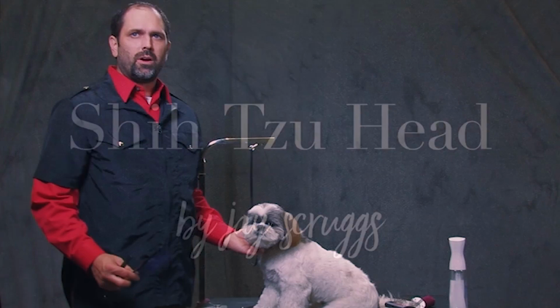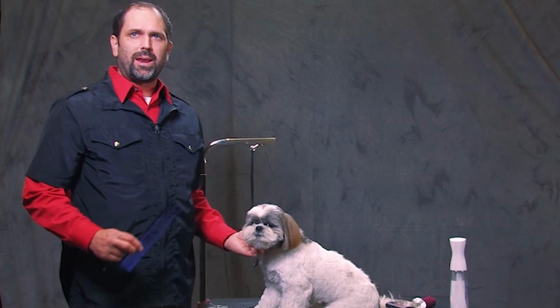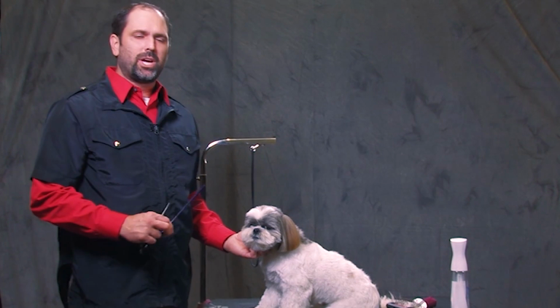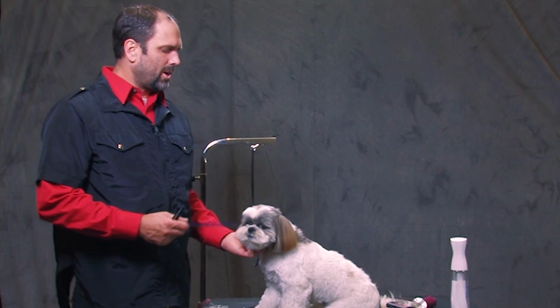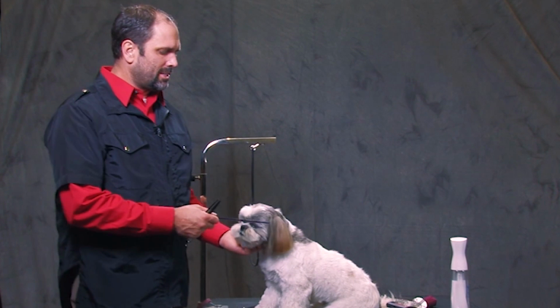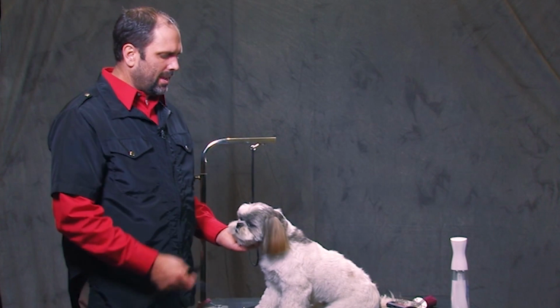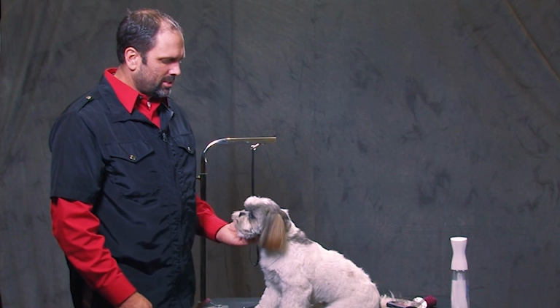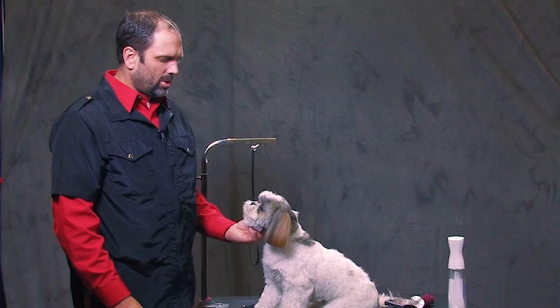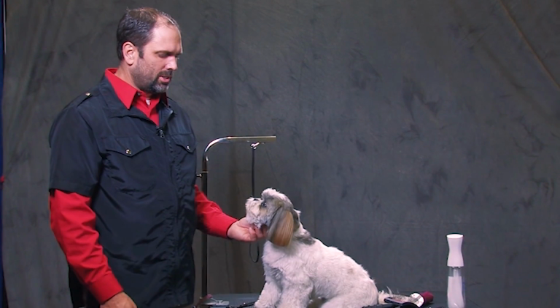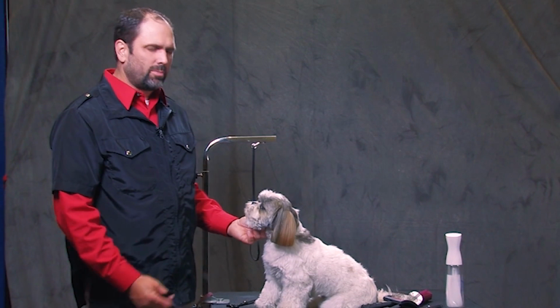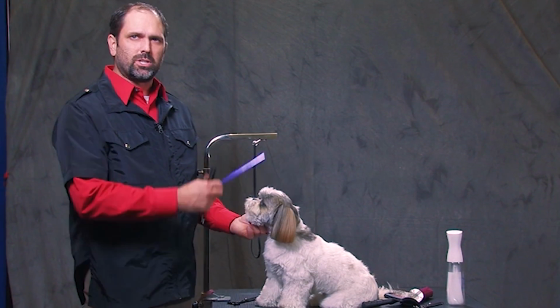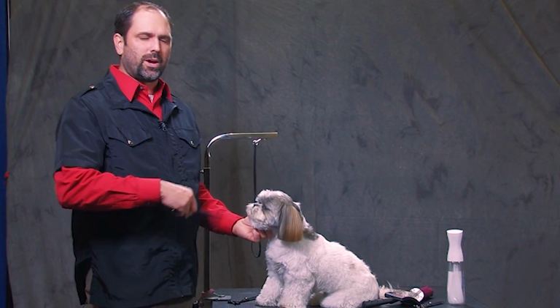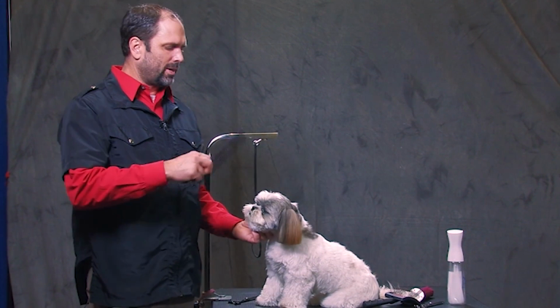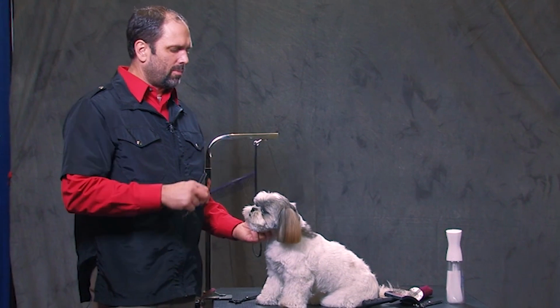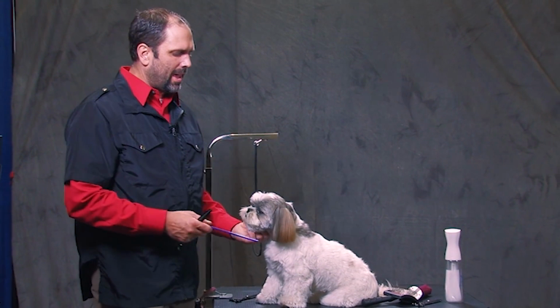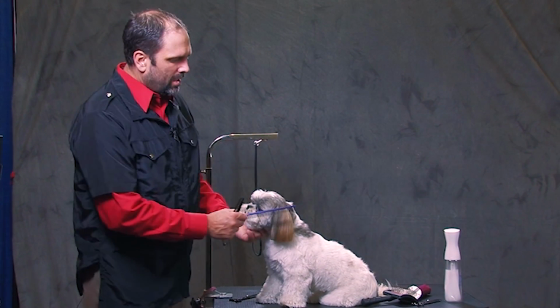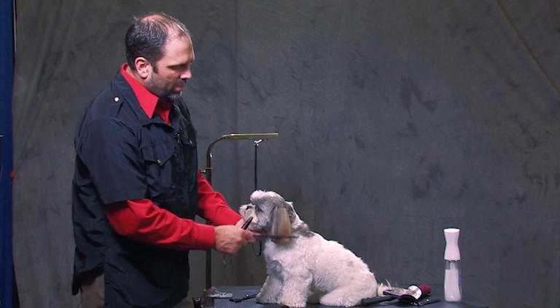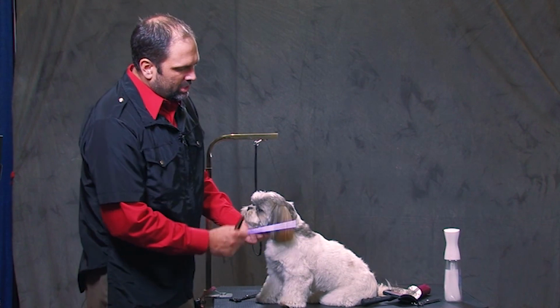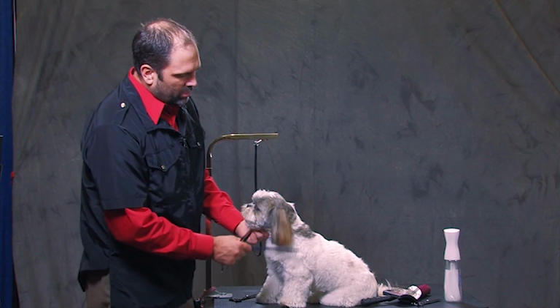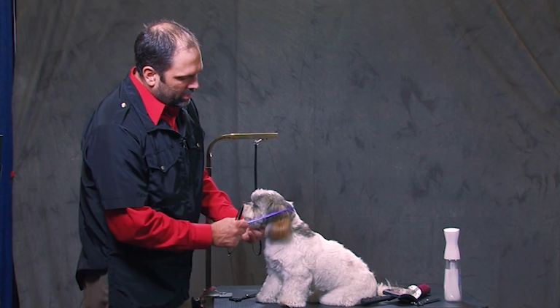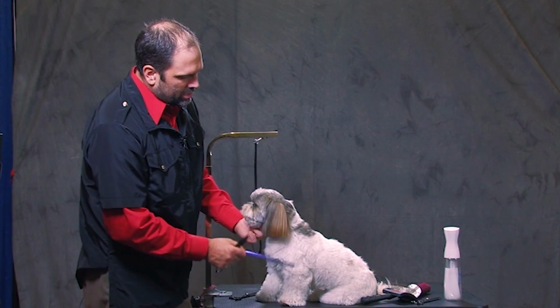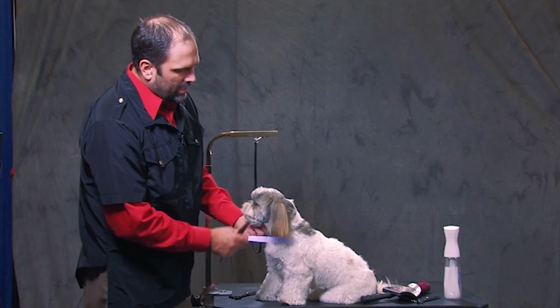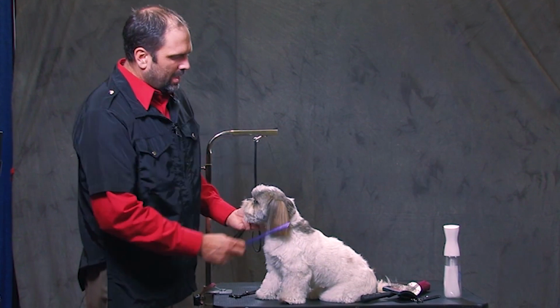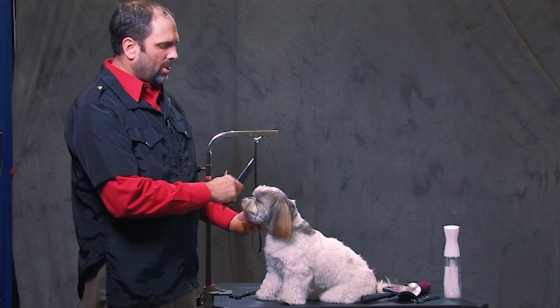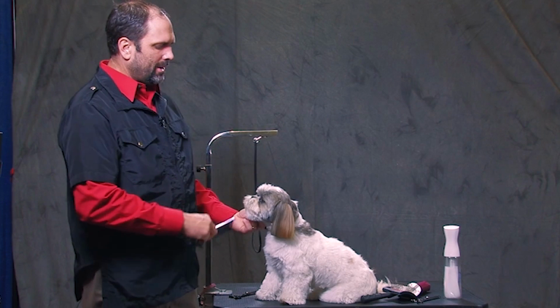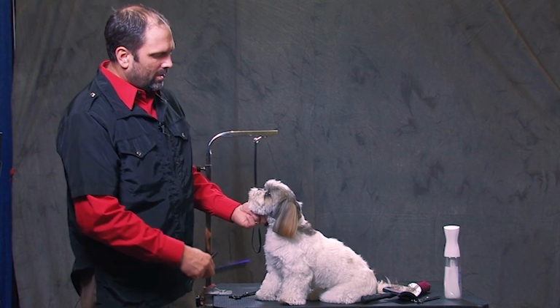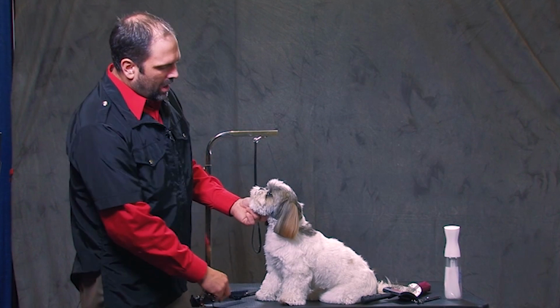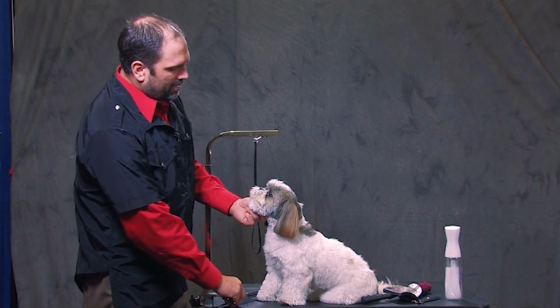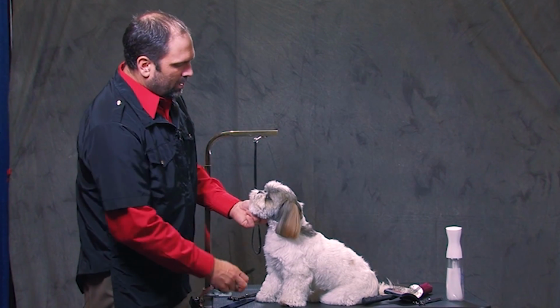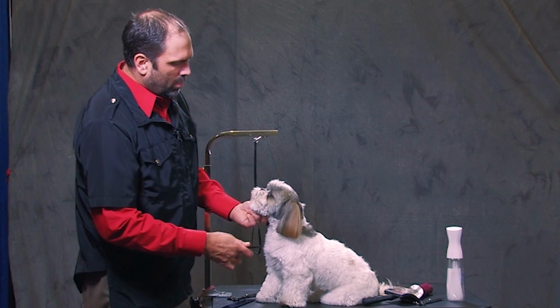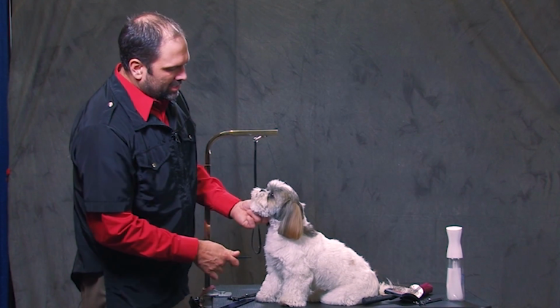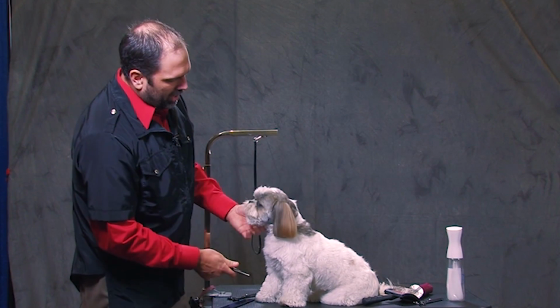My name is Jay Scruggs. This is Higgy, our little Shih Tzu. I'm just going to show you a quick trim on the head with thinning shears that we can do just to give them a little bit neater, more balanced appearance.